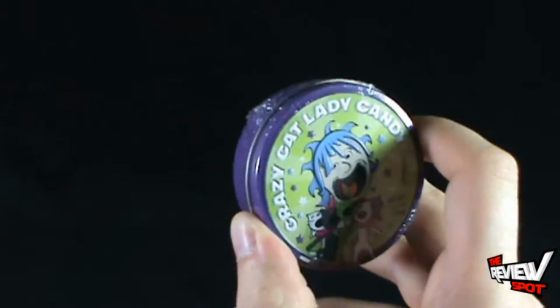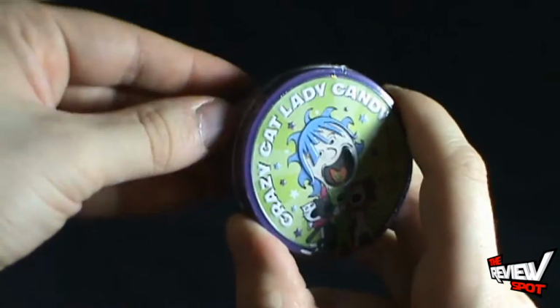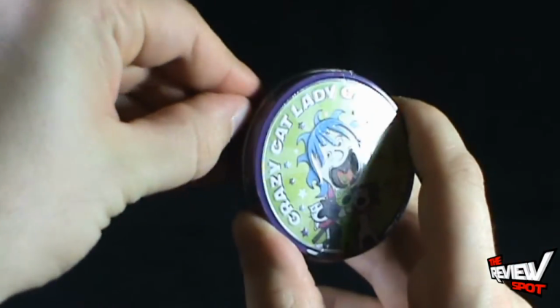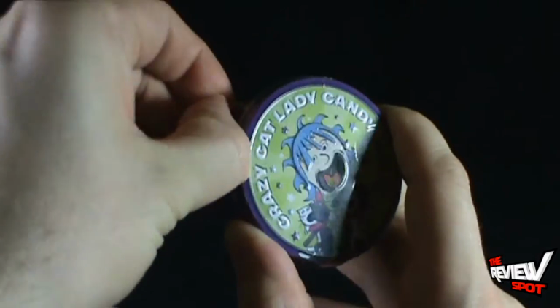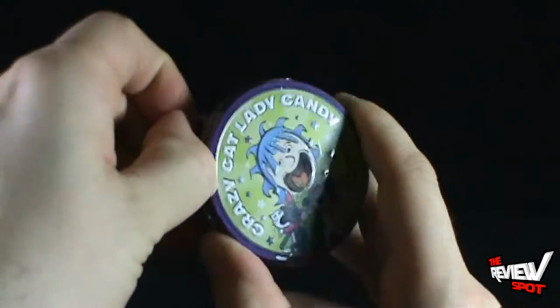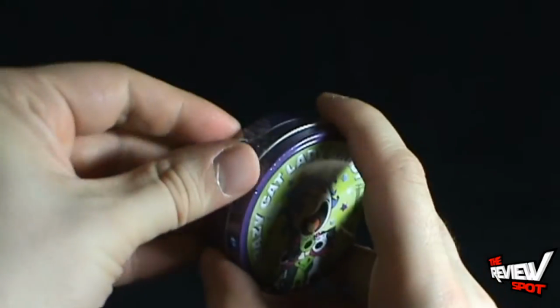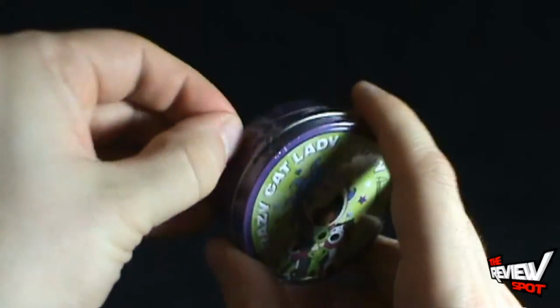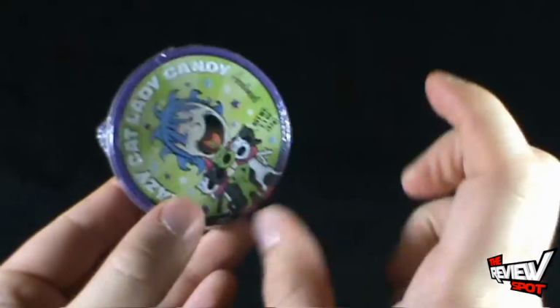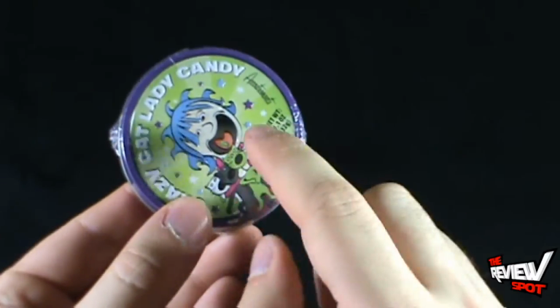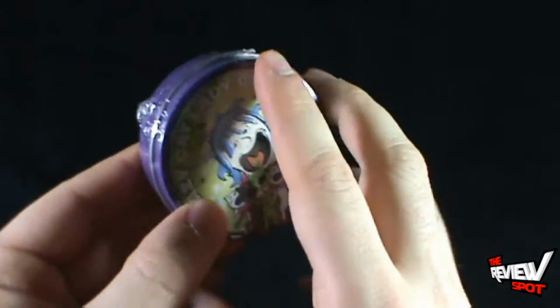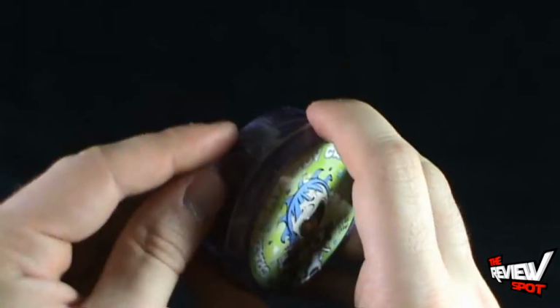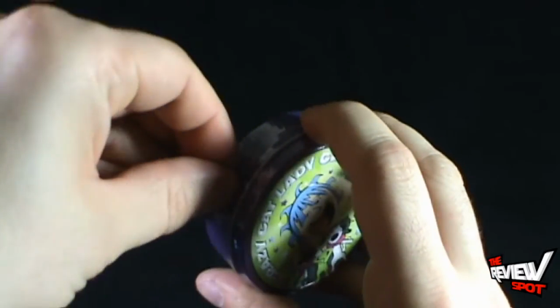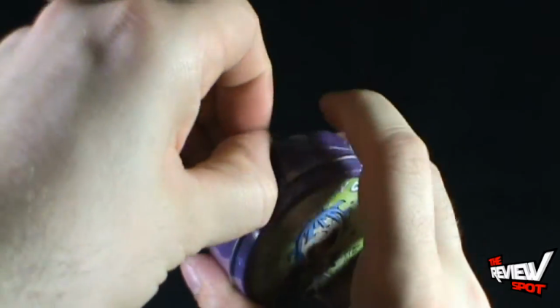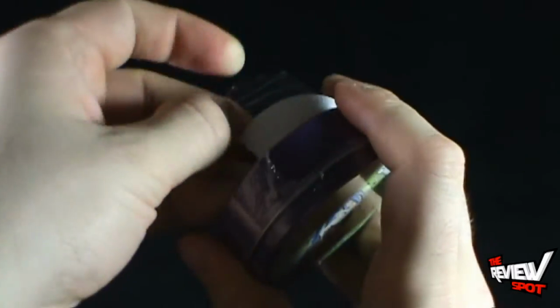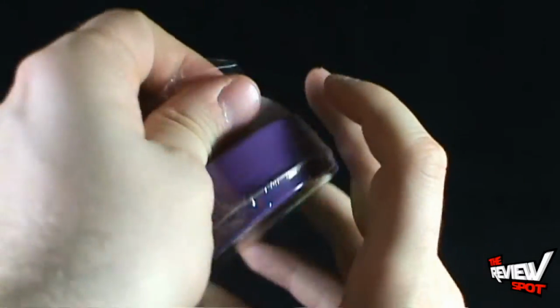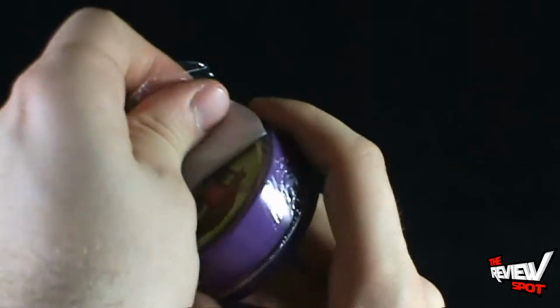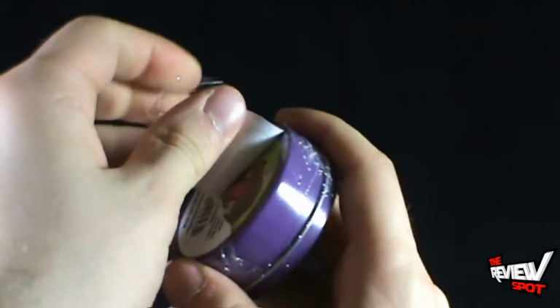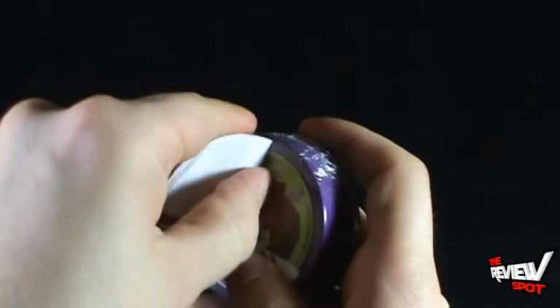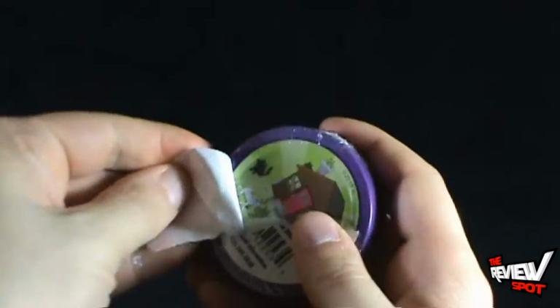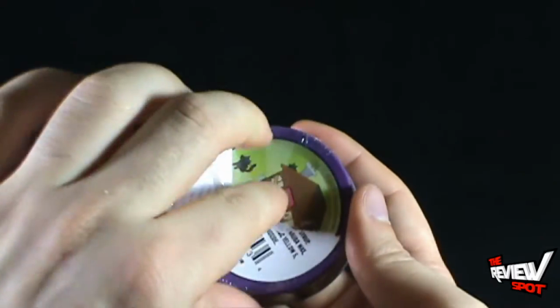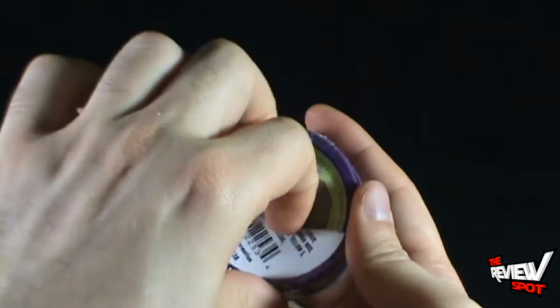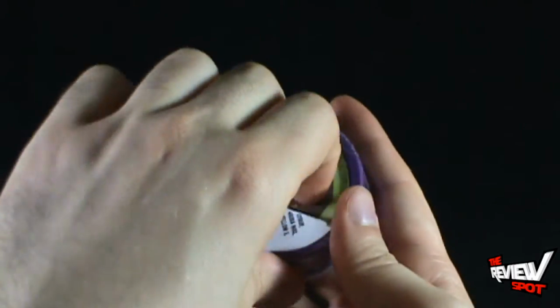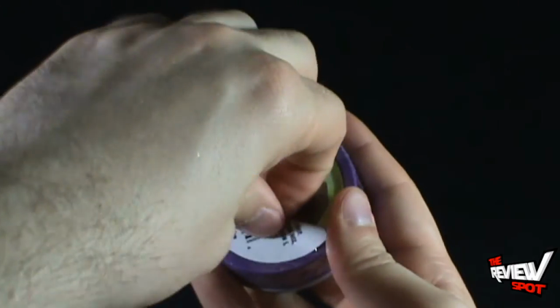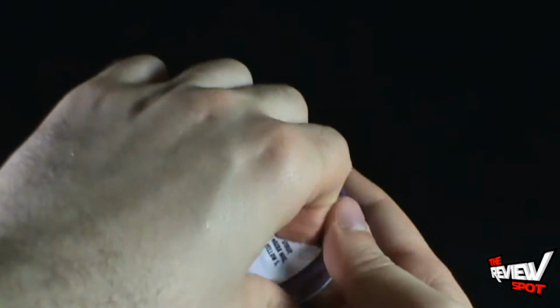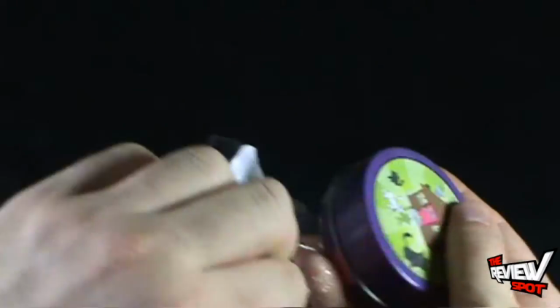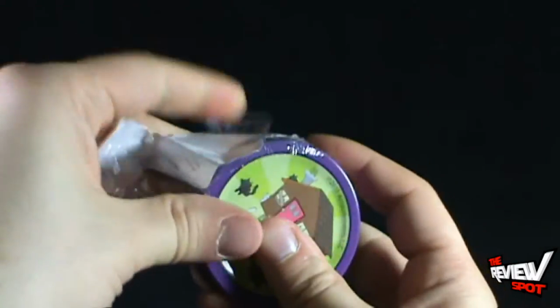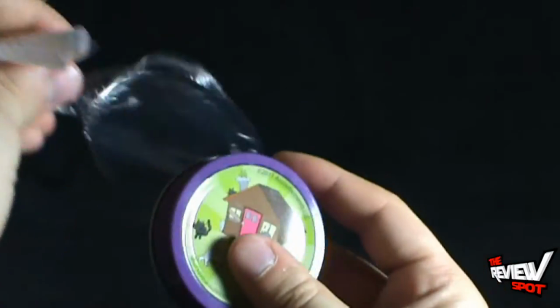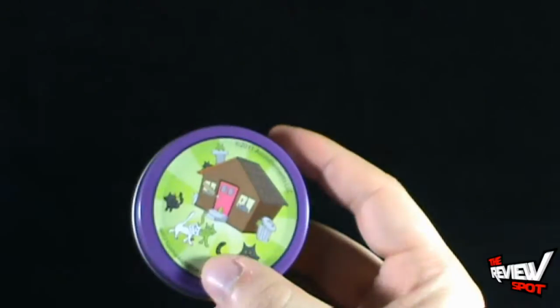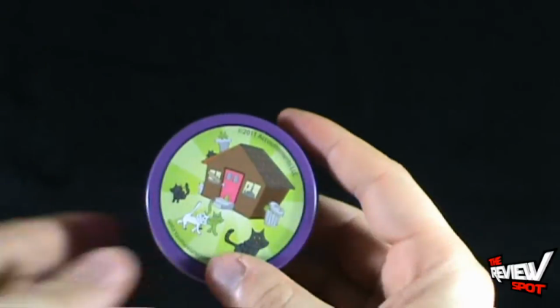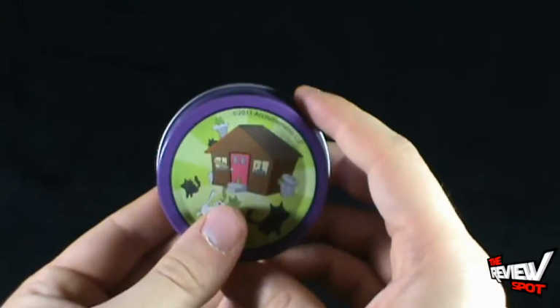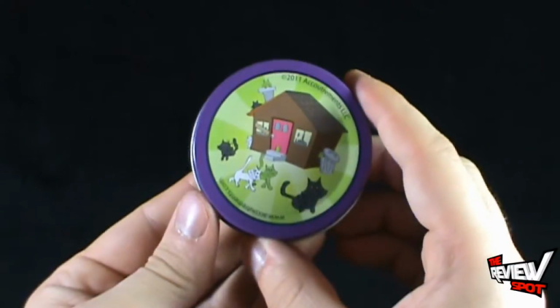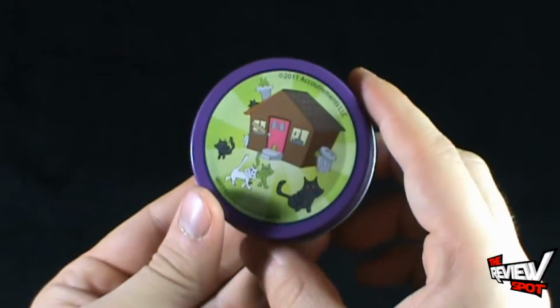Now it's Crazy Cat Lady candy. Aside from it just being labeled on the front, I'm wondering if the candies themselves are going to be anything unique. There's got to be something — you have to make it cat related. Maybe it's like little tiny cat turds.